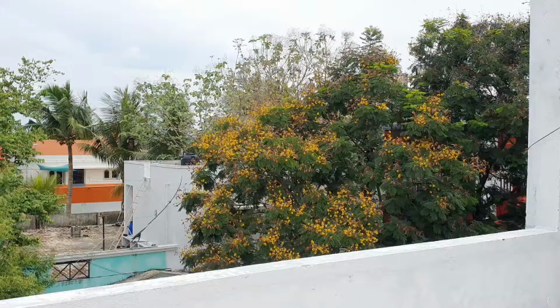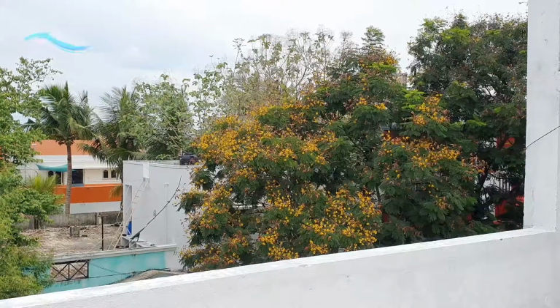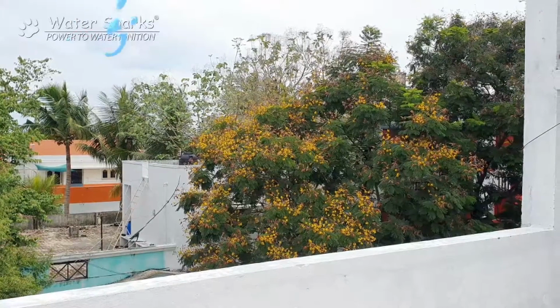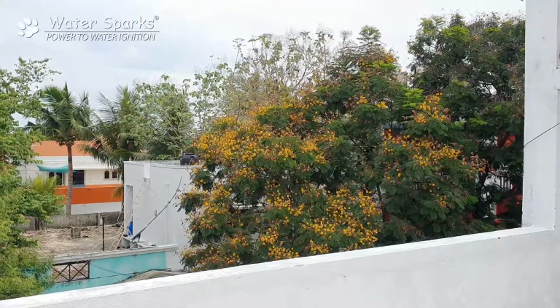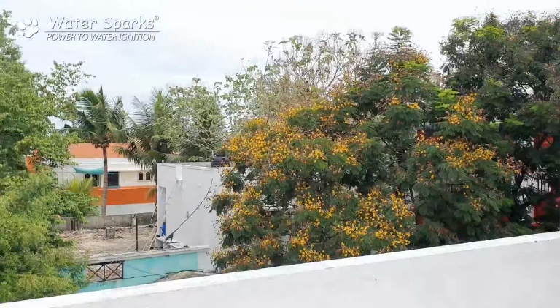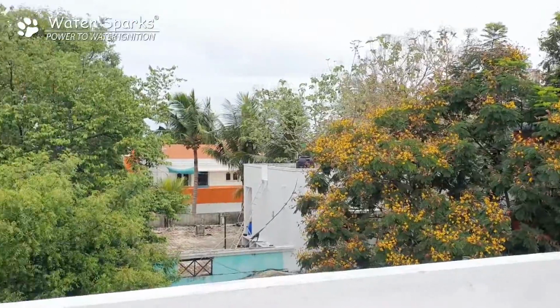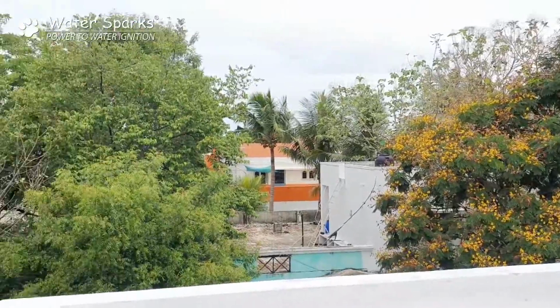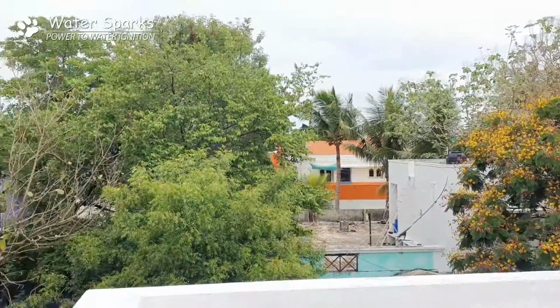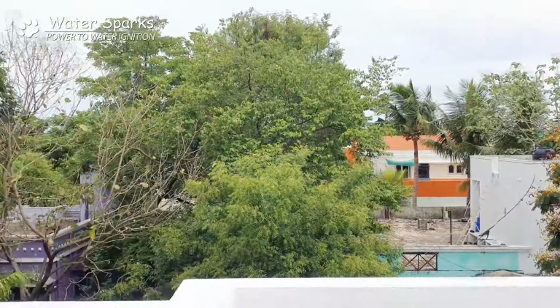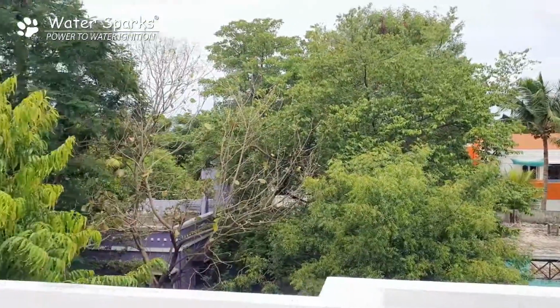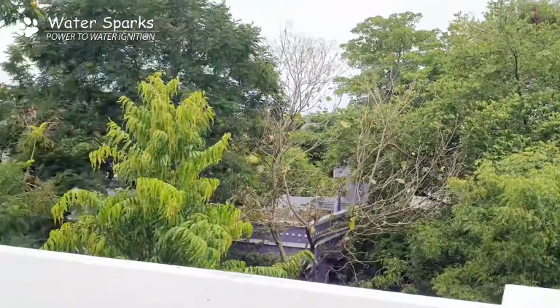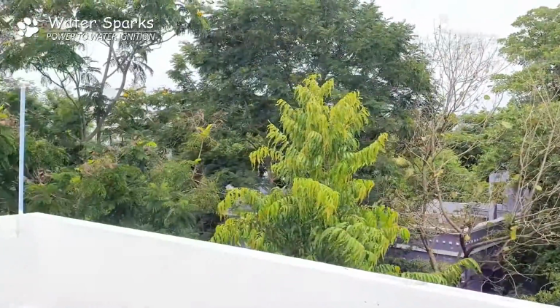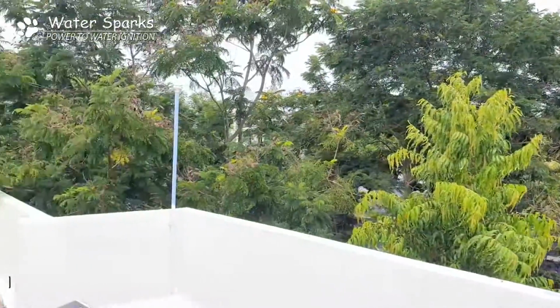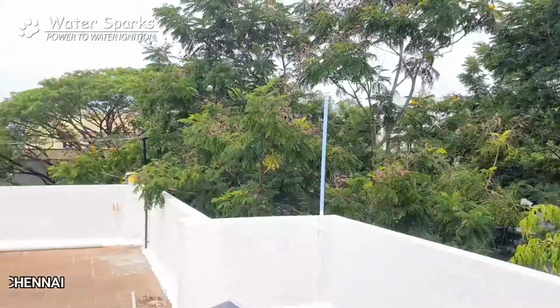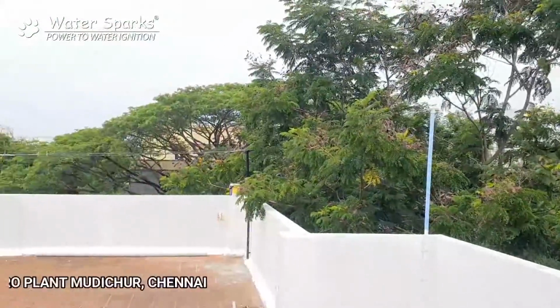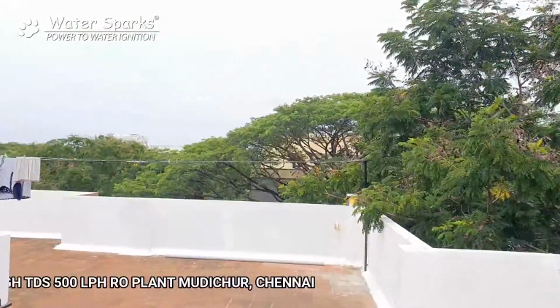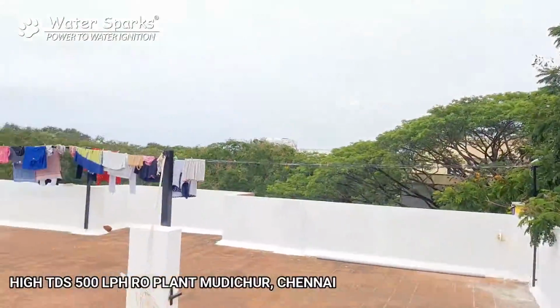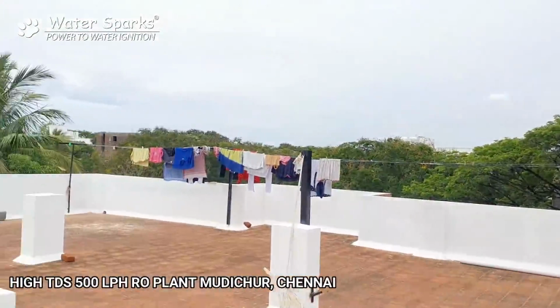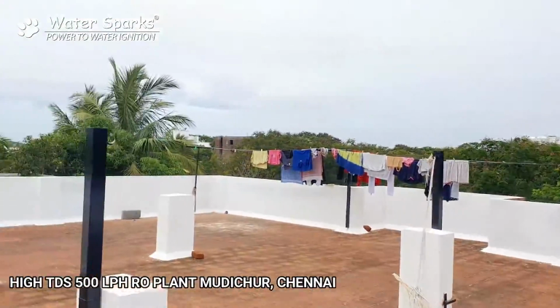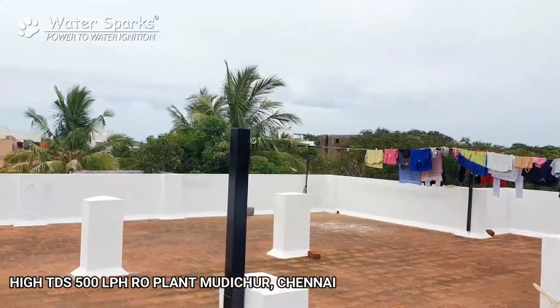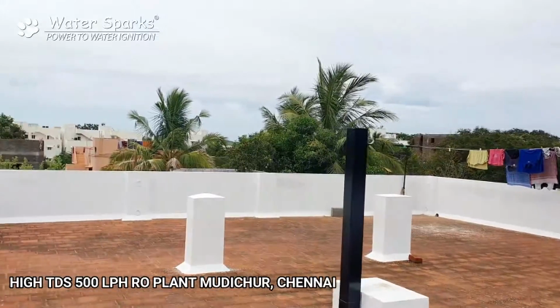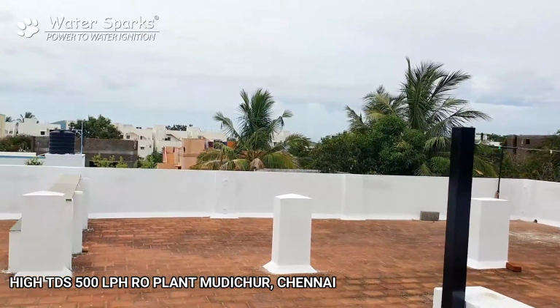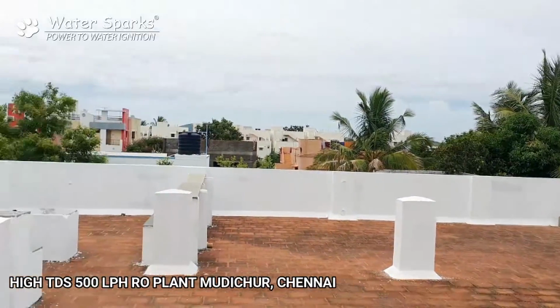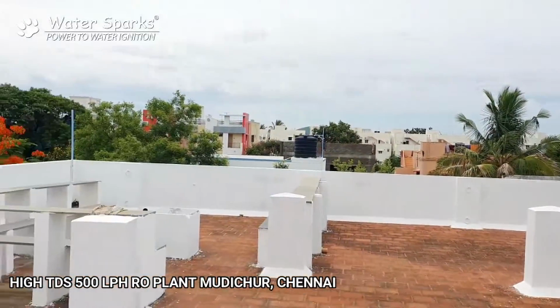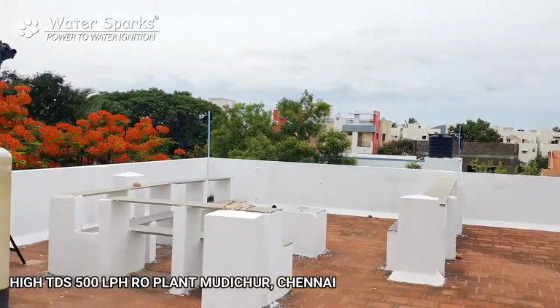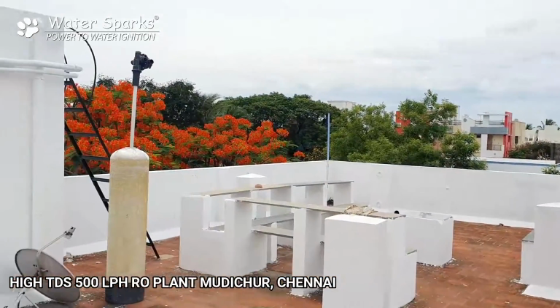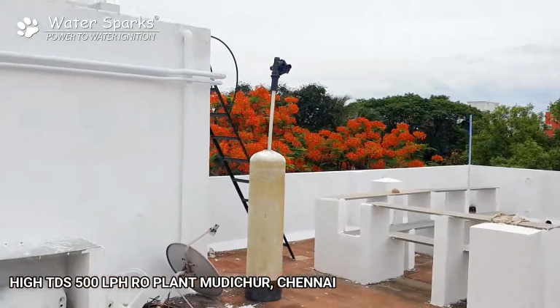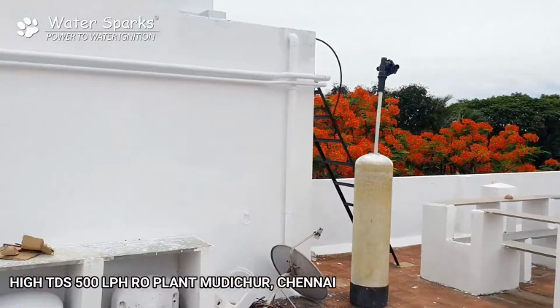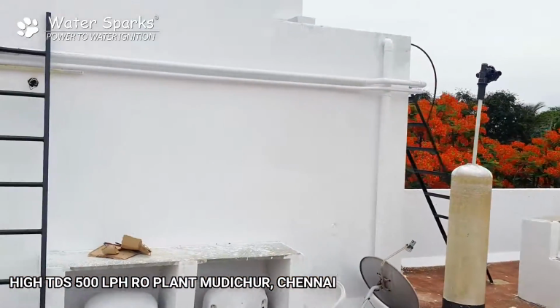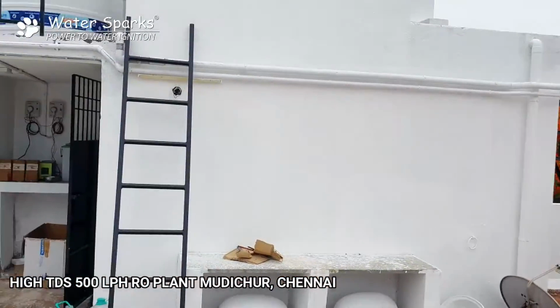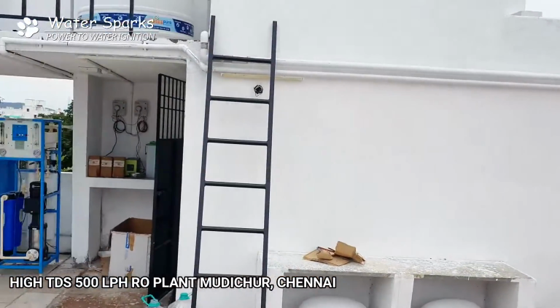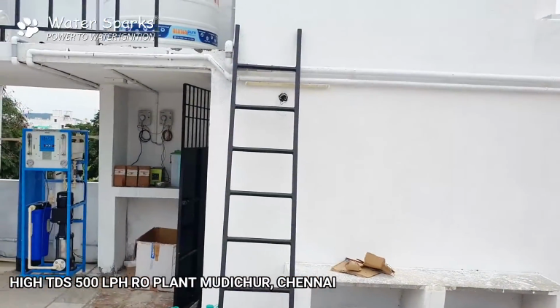Hello! Now we are at a bungalow at Mudichur. This is one of our customer's site who is very unsatisfied after installing a water softener from a different vendor.